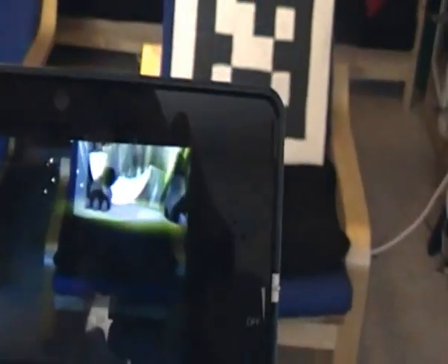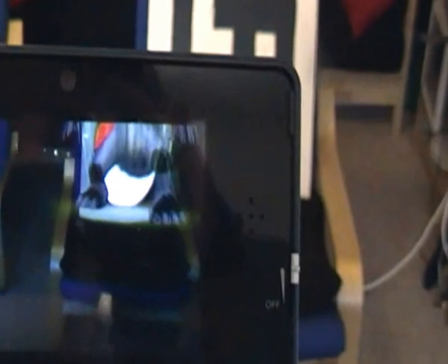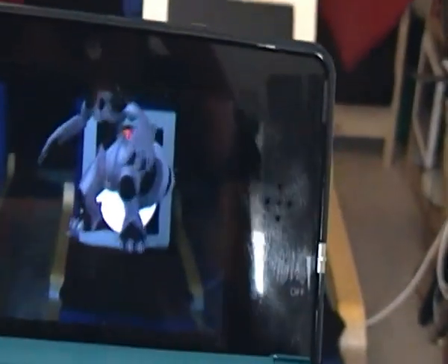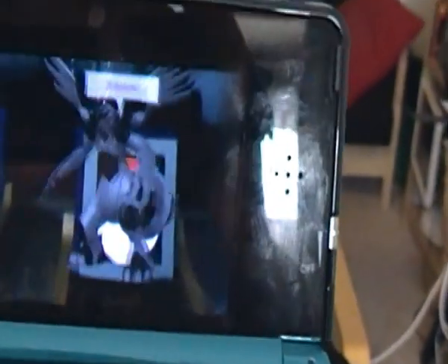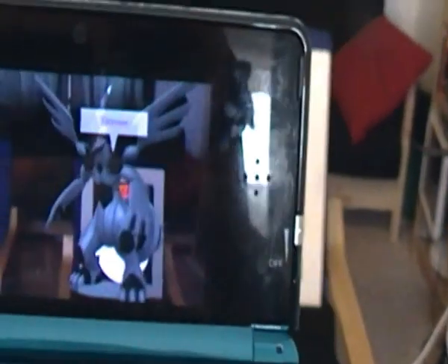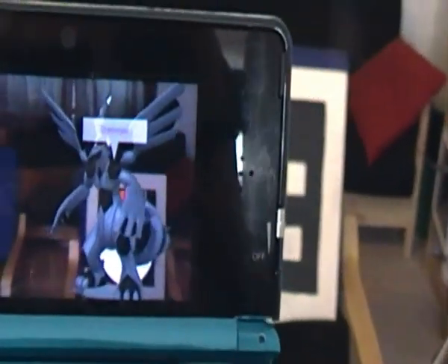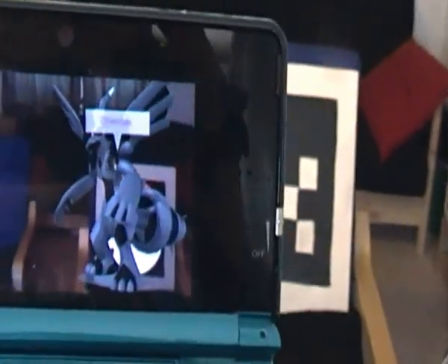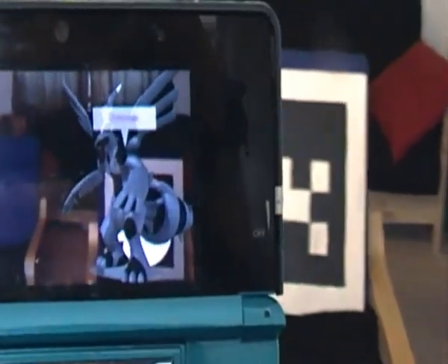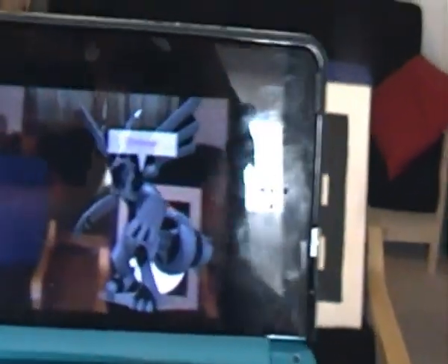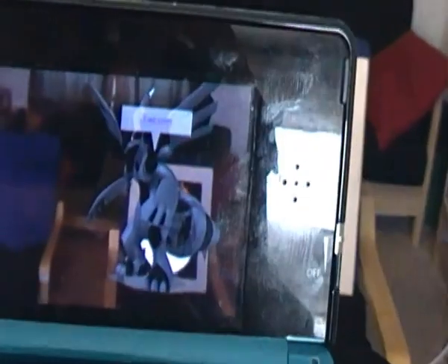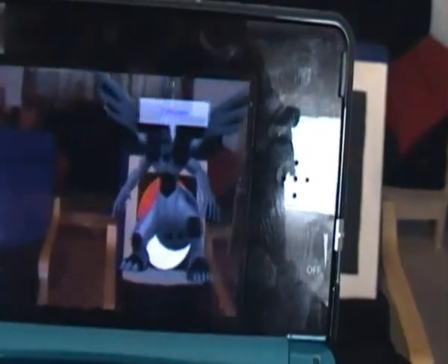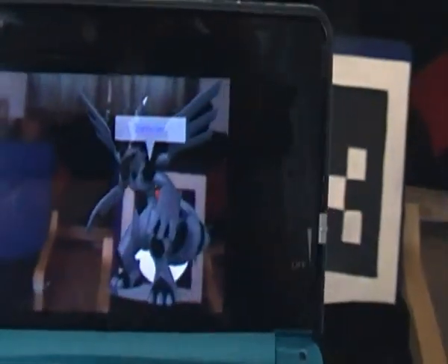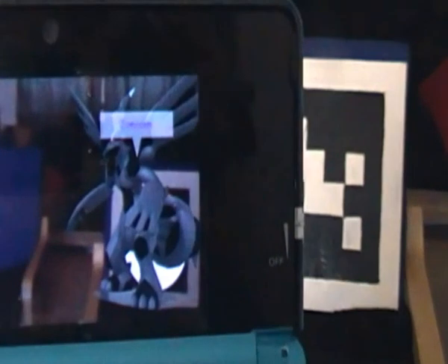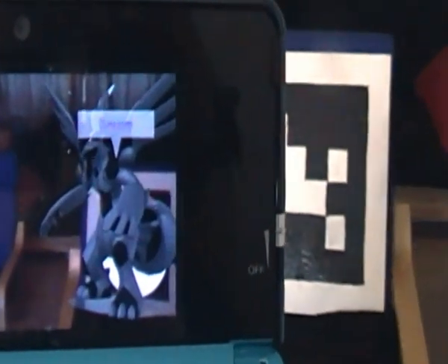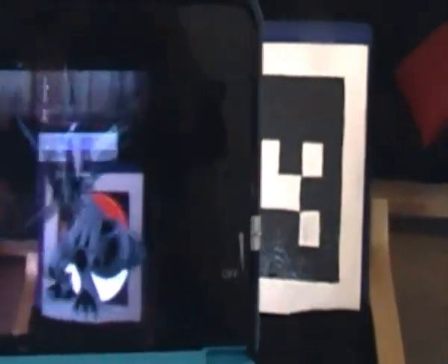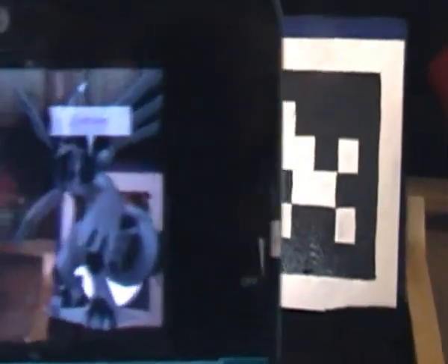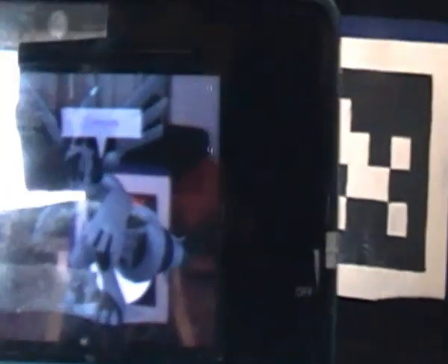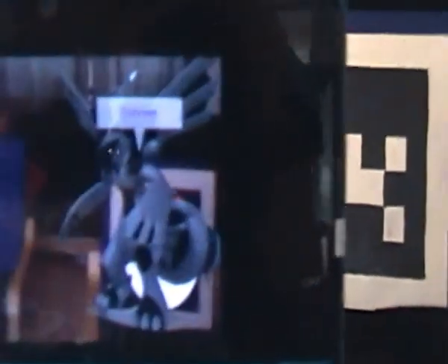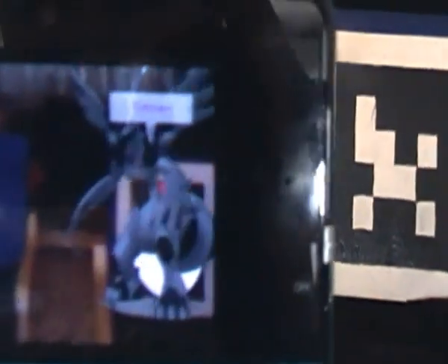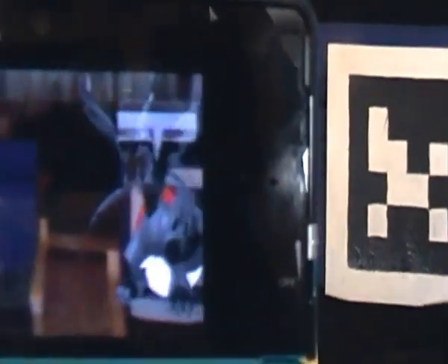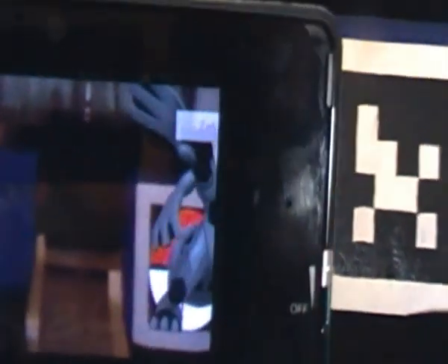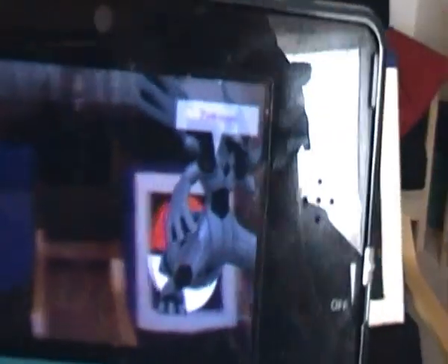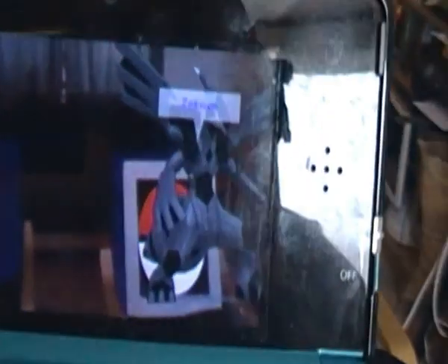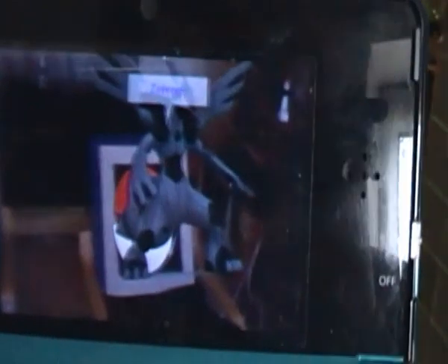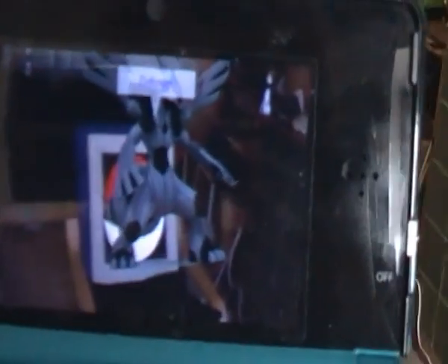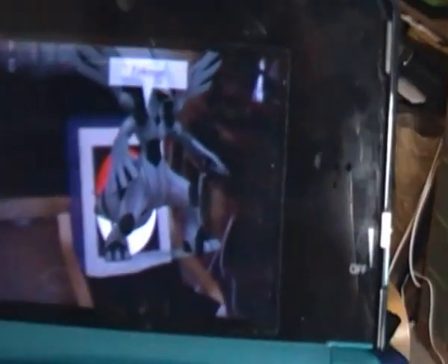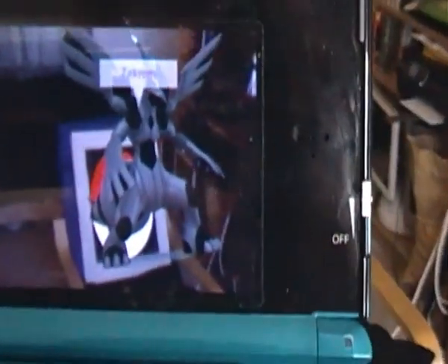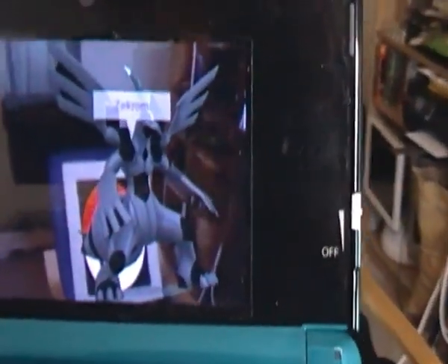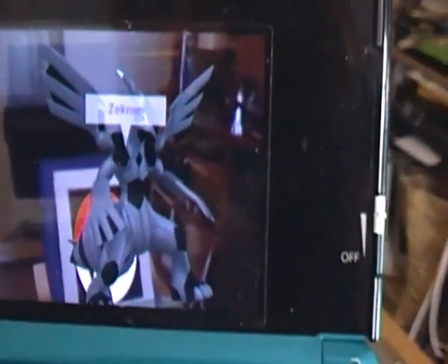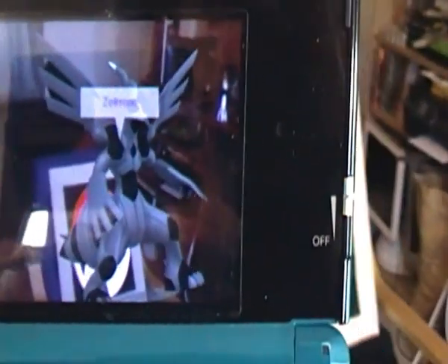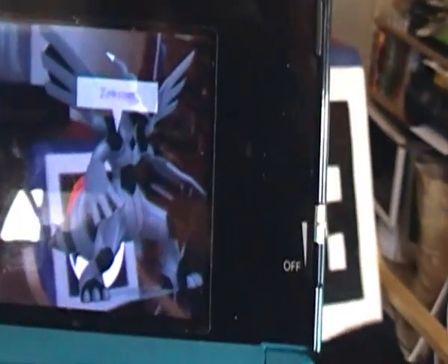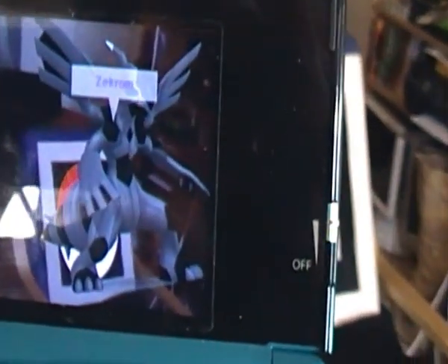Now if I go to the top screen you'll see that now in my armchair I've got the legendary Pokémon Zekrom standing there, and I can walk around a bit and see him from a slightly different angle.